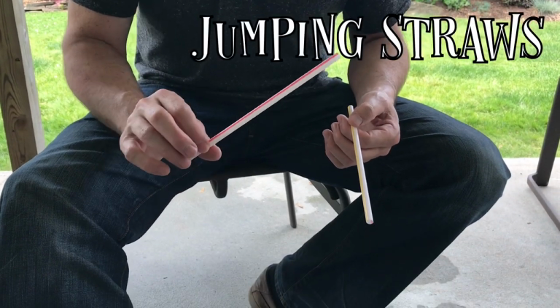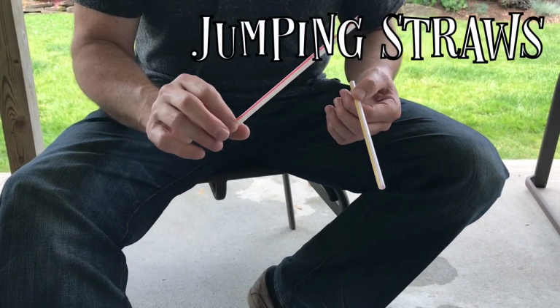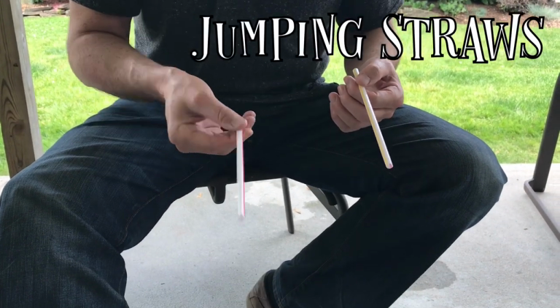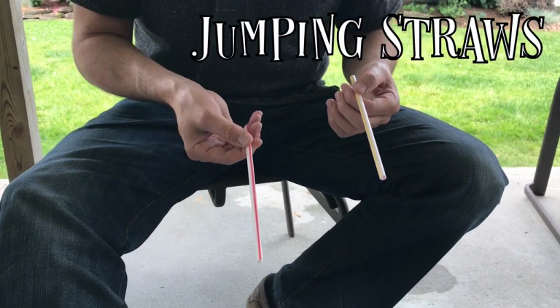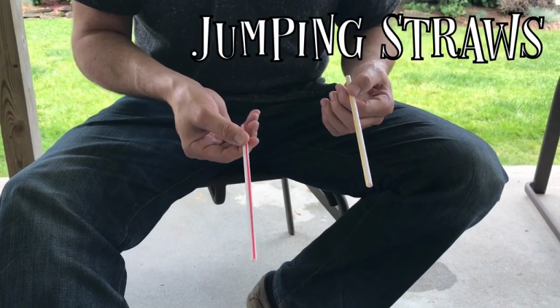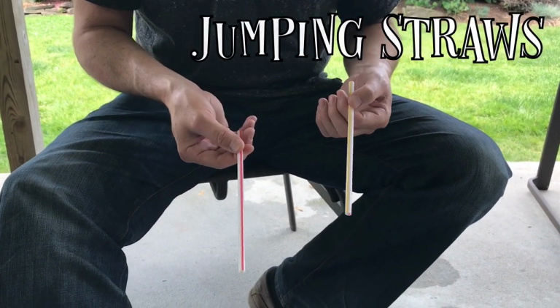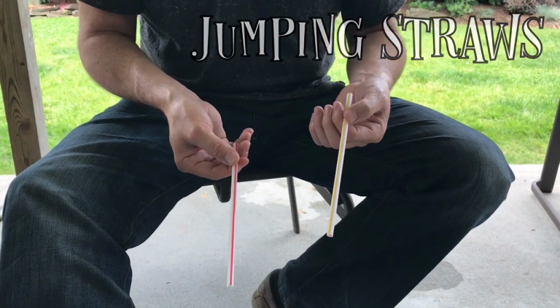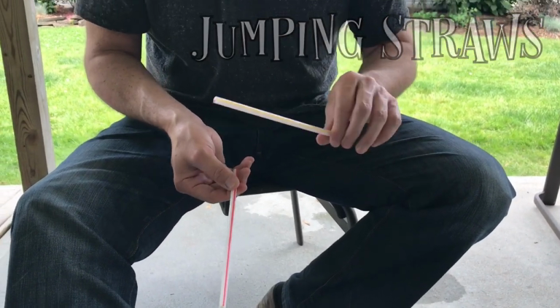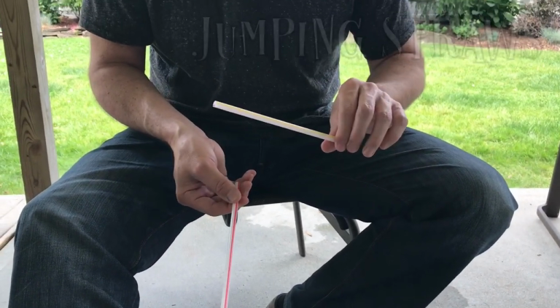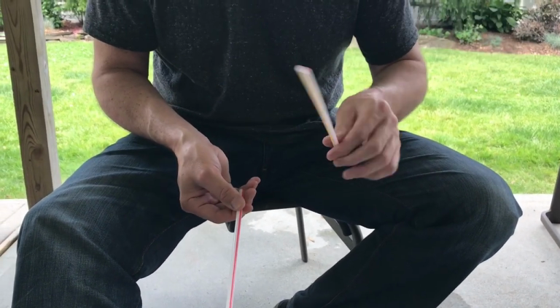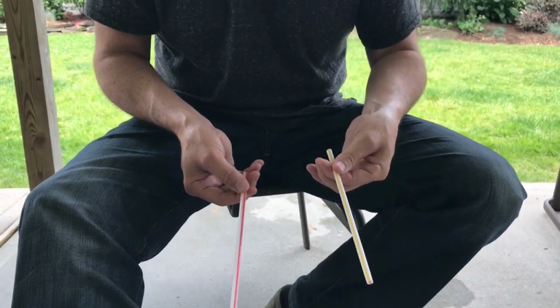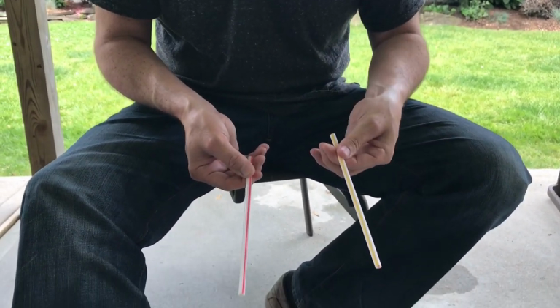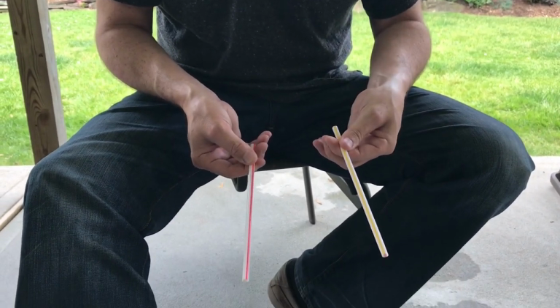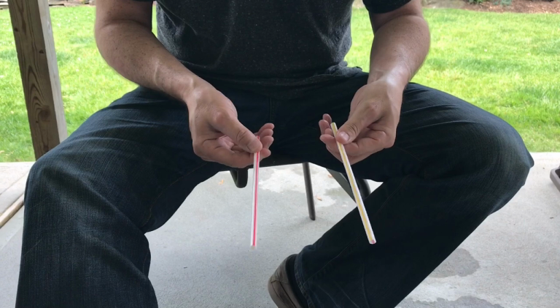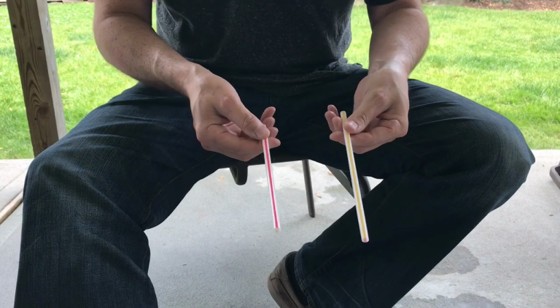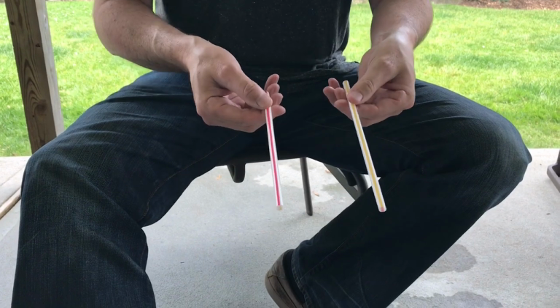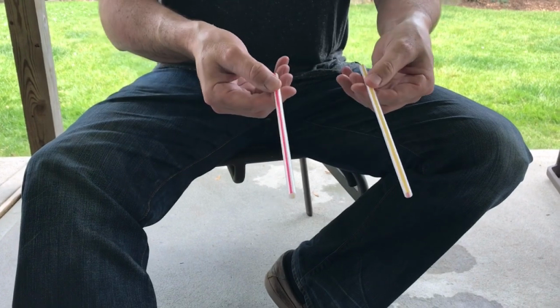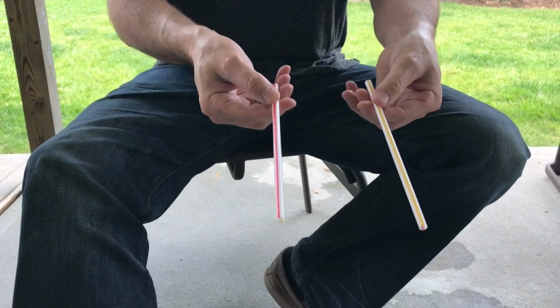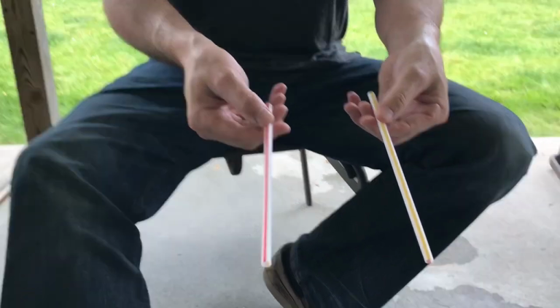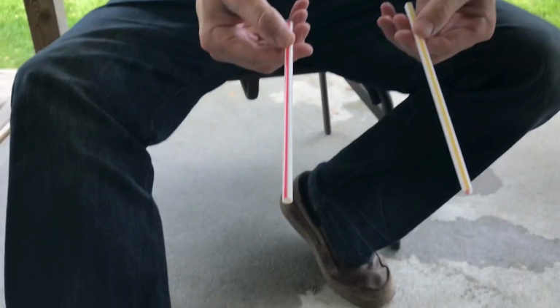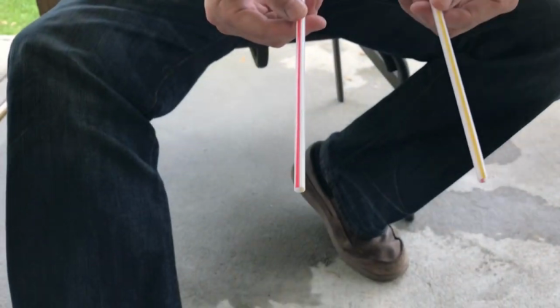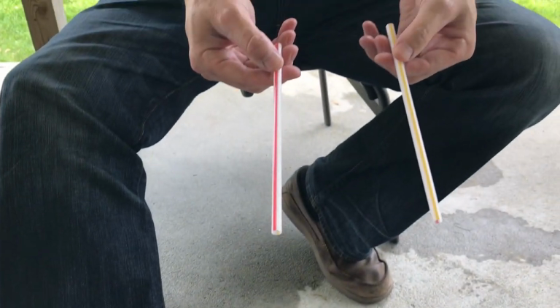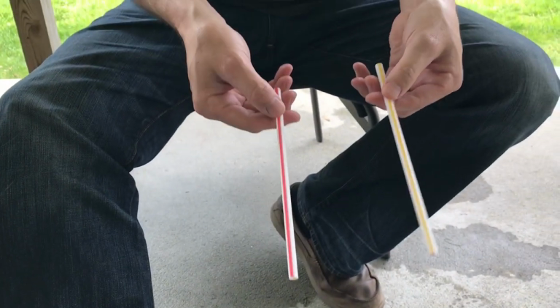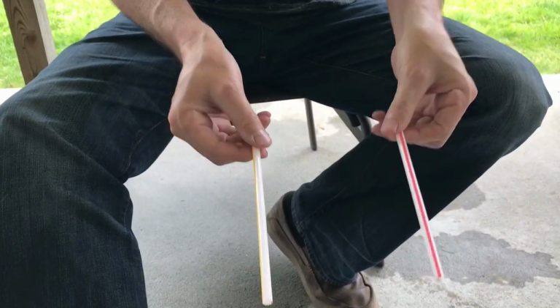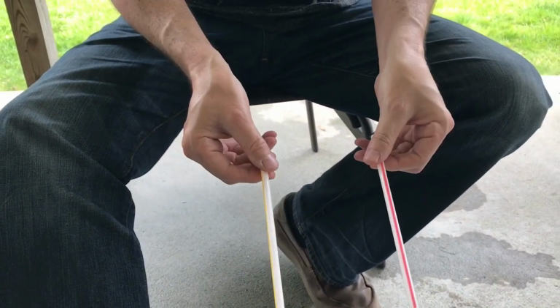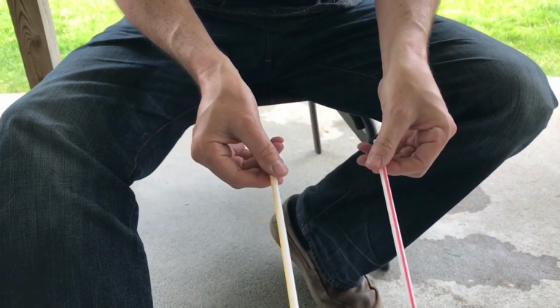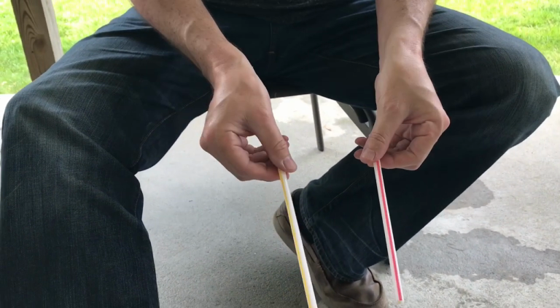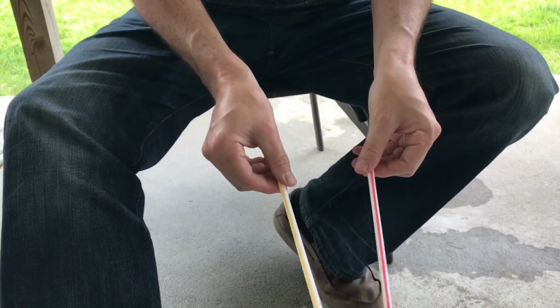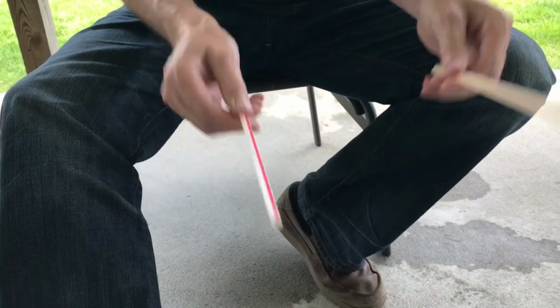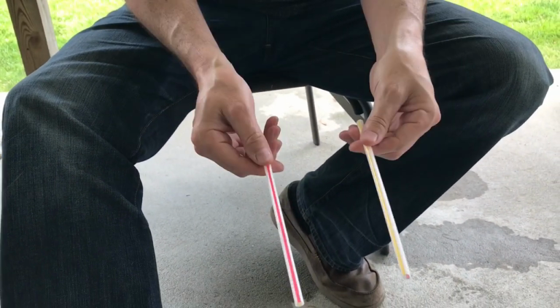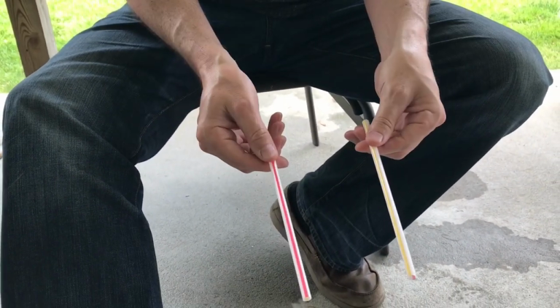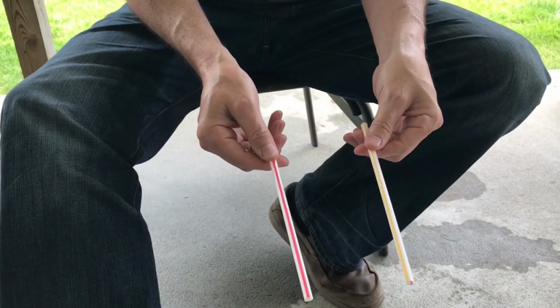Let's get started. I have two McDonald's straws here — one has a red line on it and the other one has a yellow line on it. If you get real close, you're going to see that if I just shake them, they seem to change places.